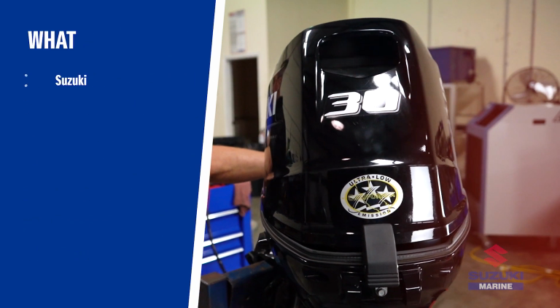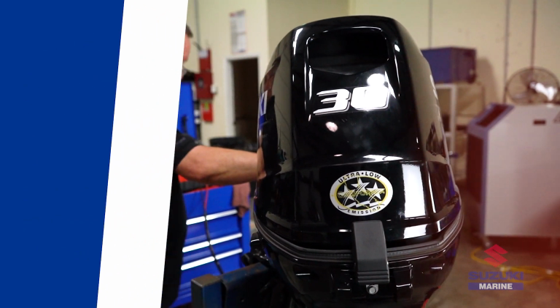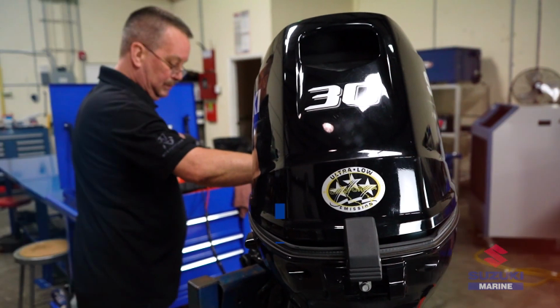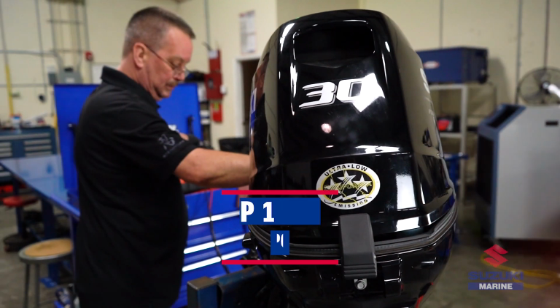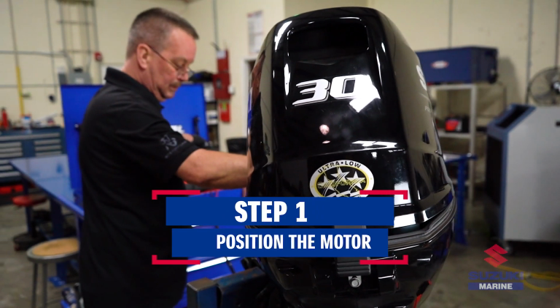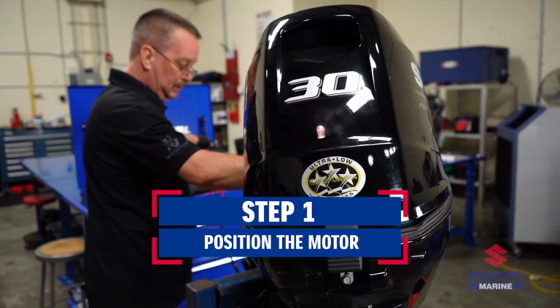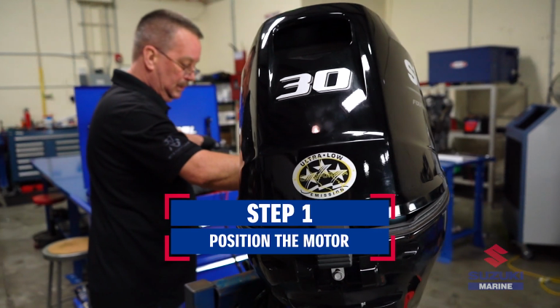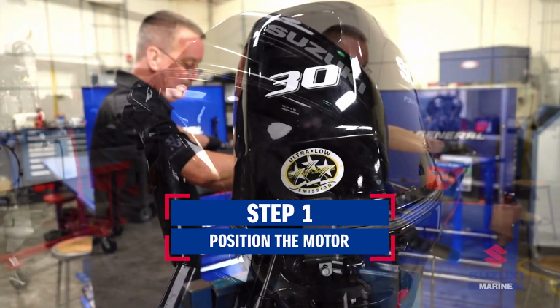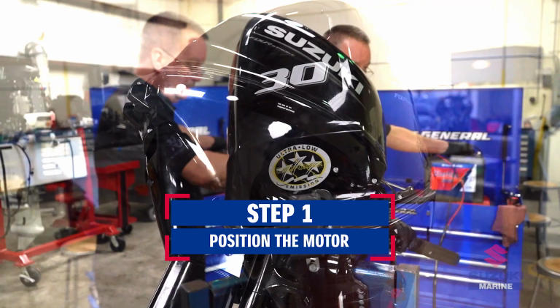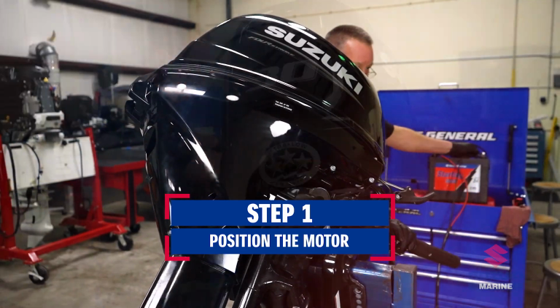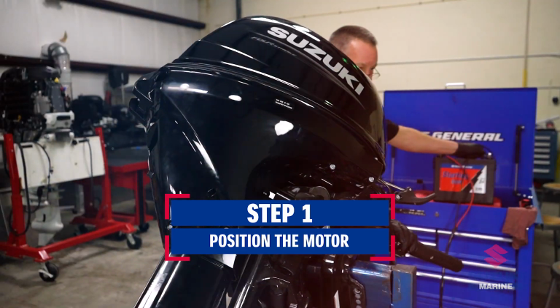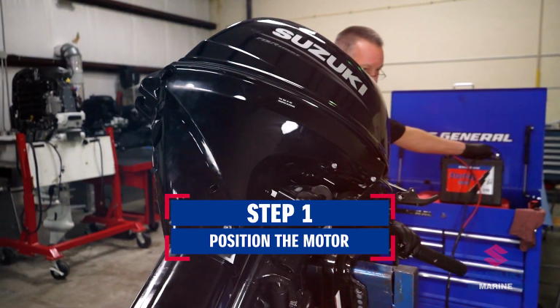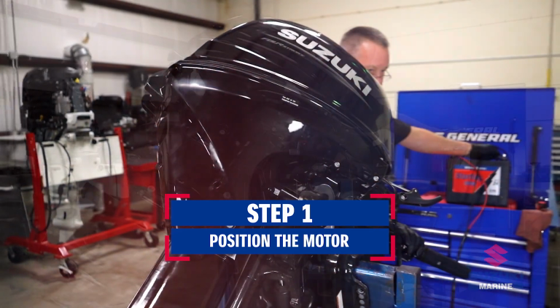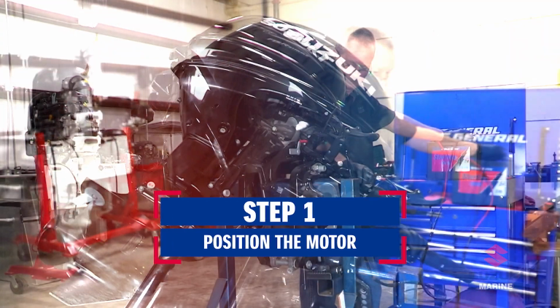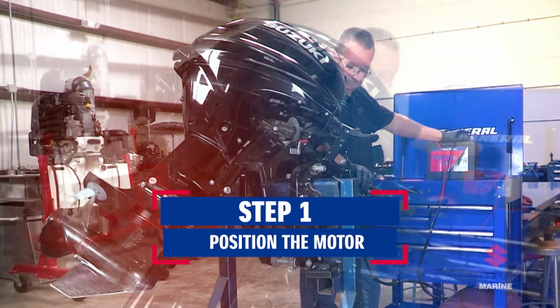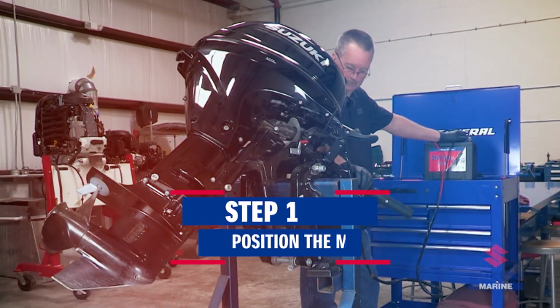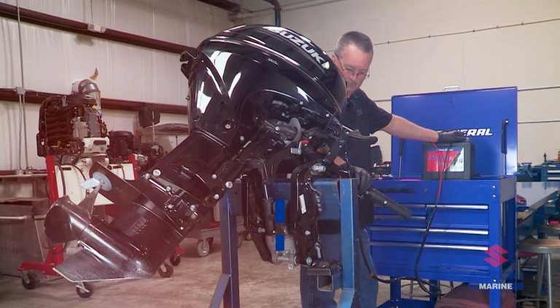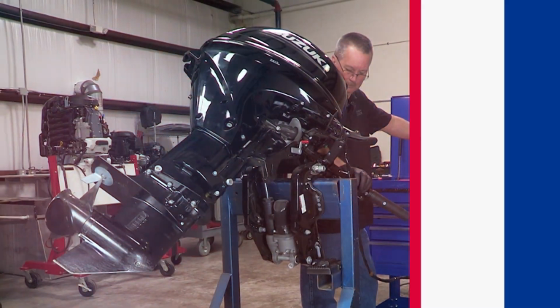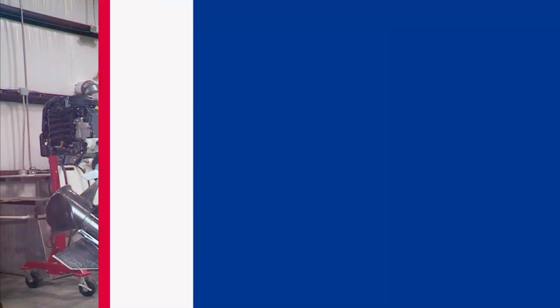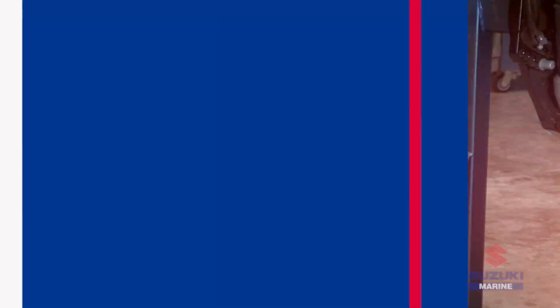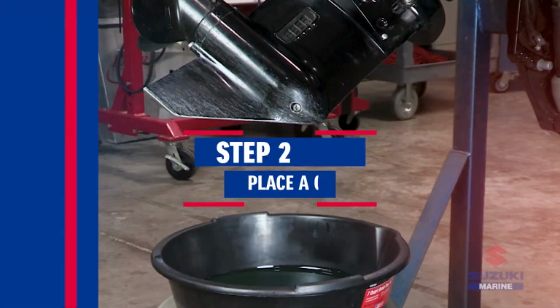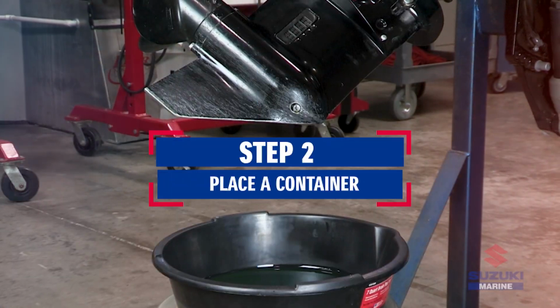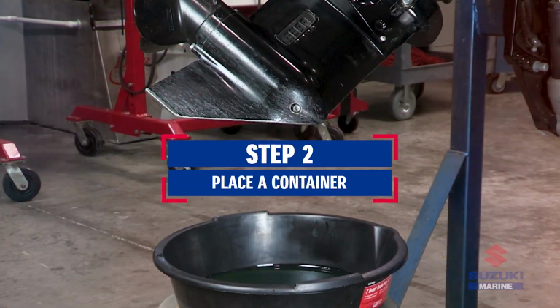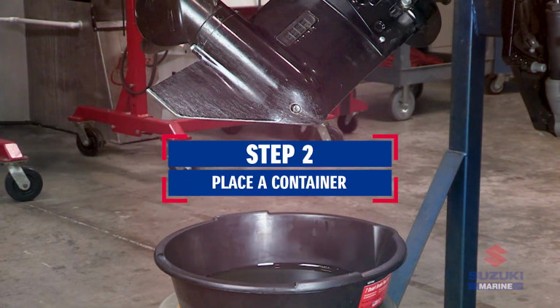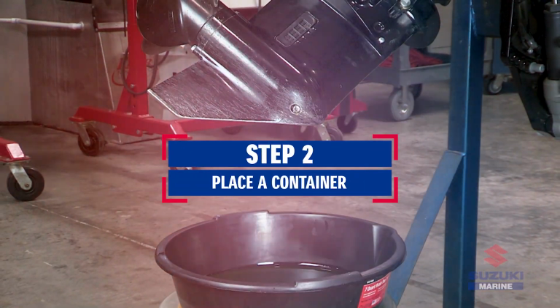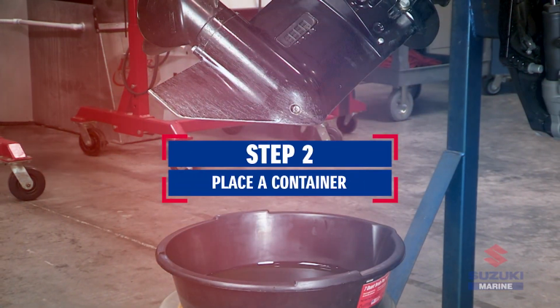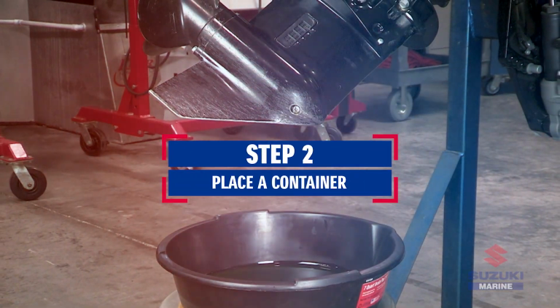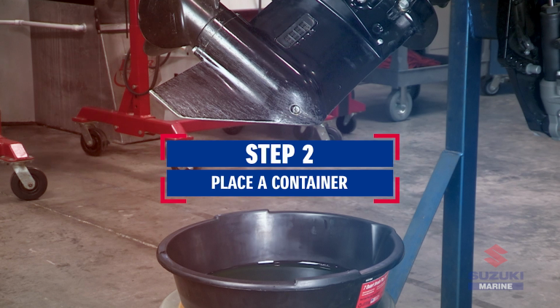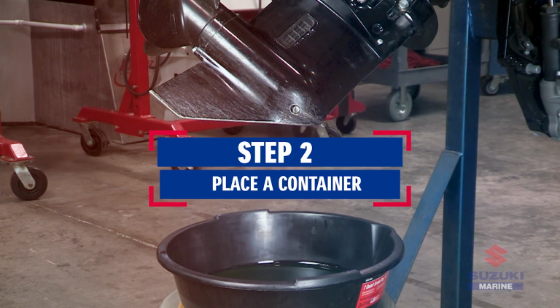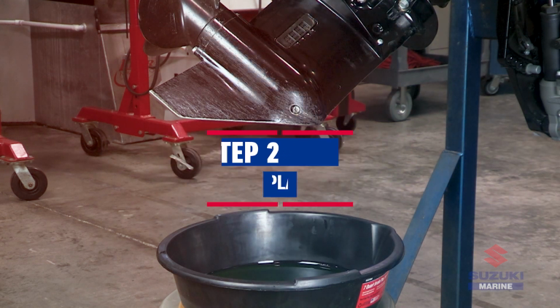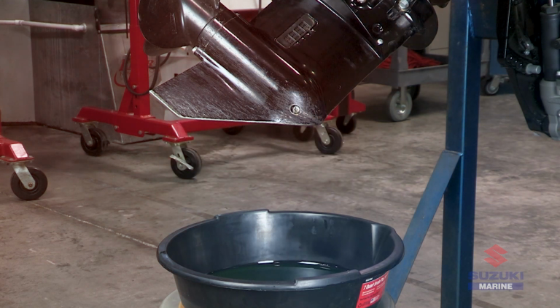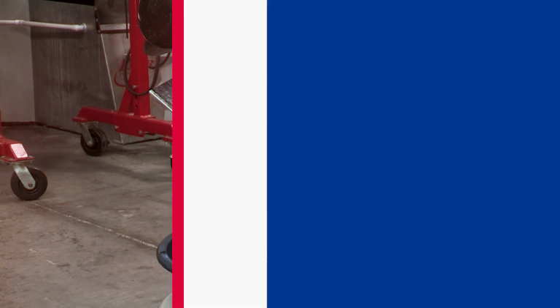Begin by raising the outboard motor into the full tilt-up position. Place a container underneath the lower unit to catch the drain gear oil.